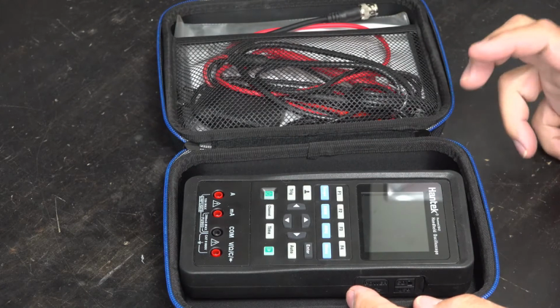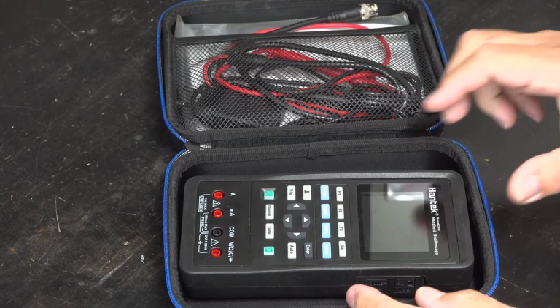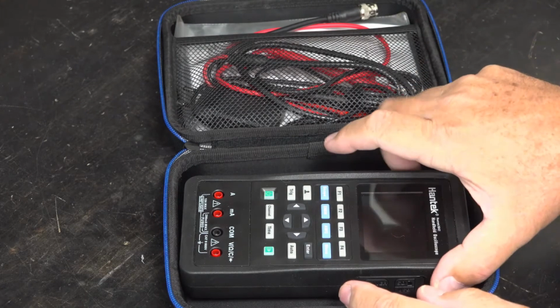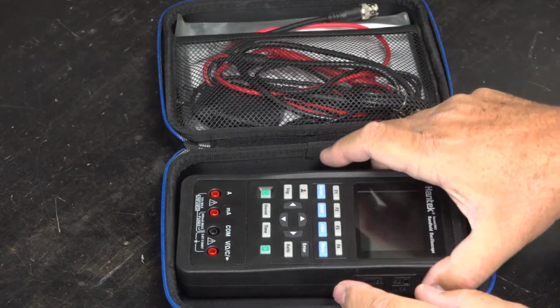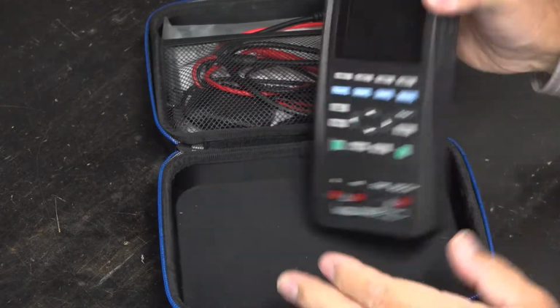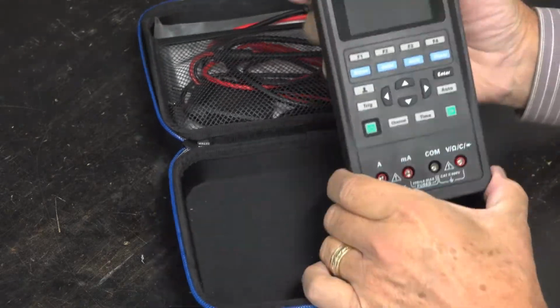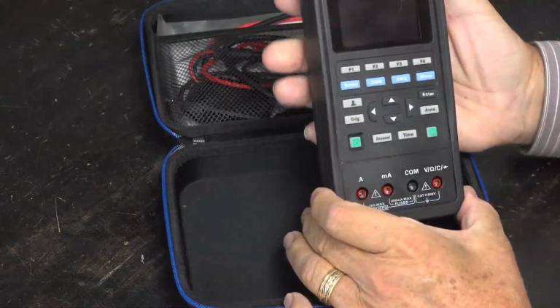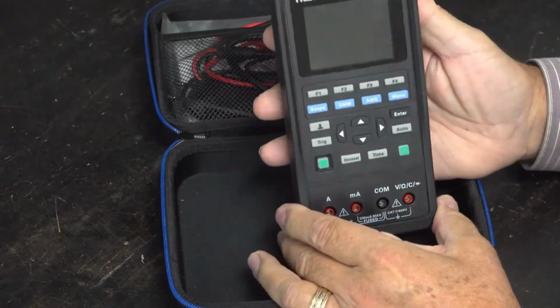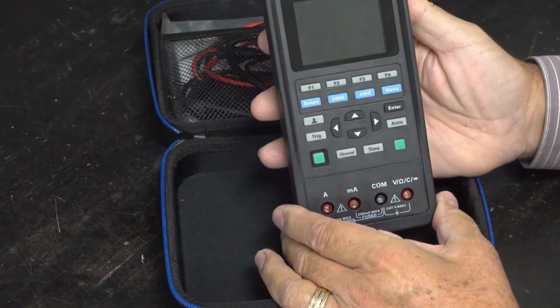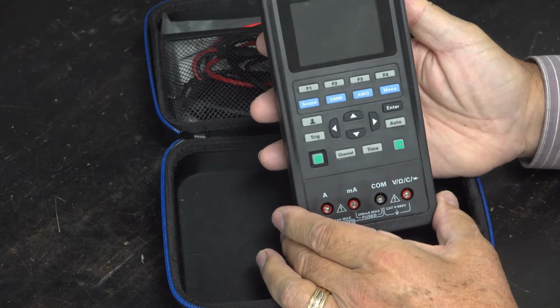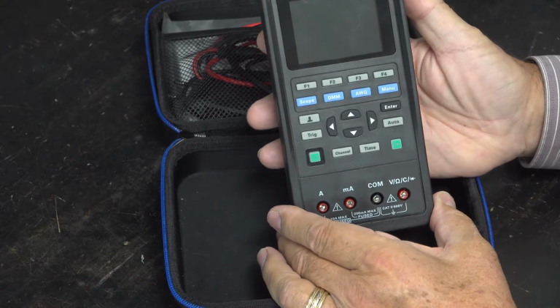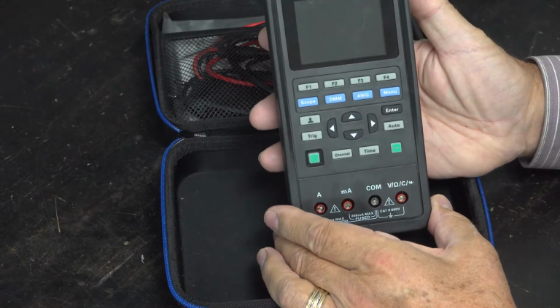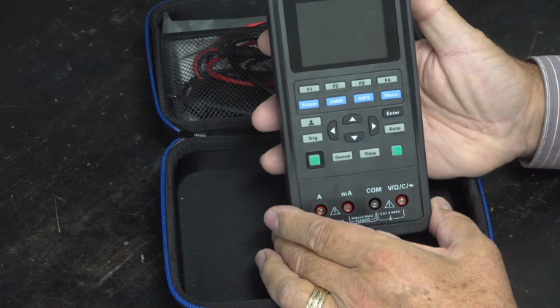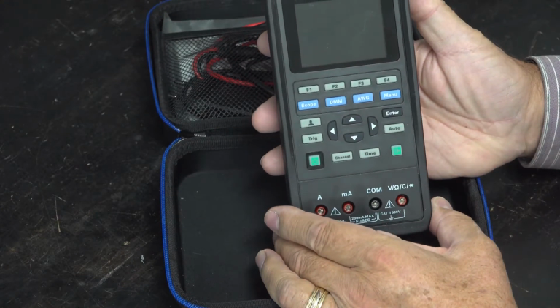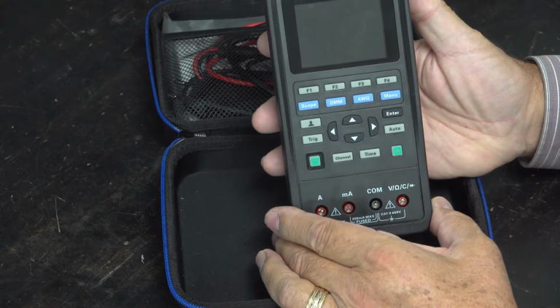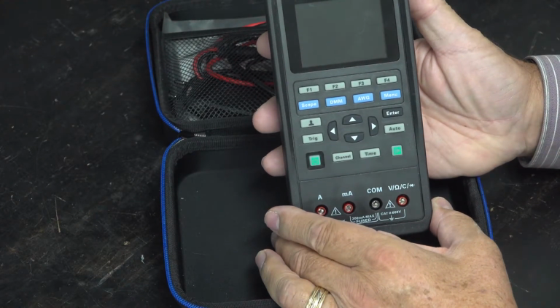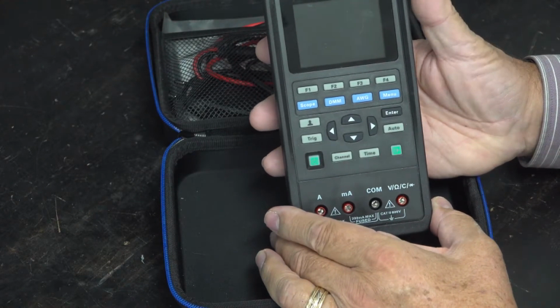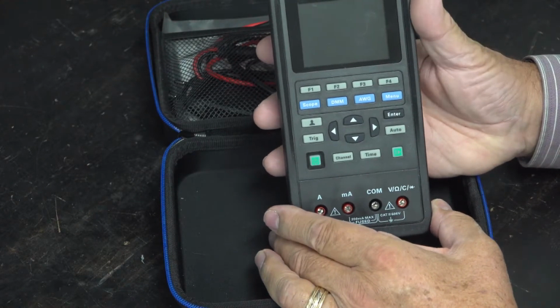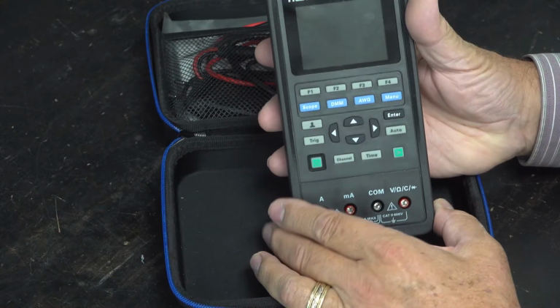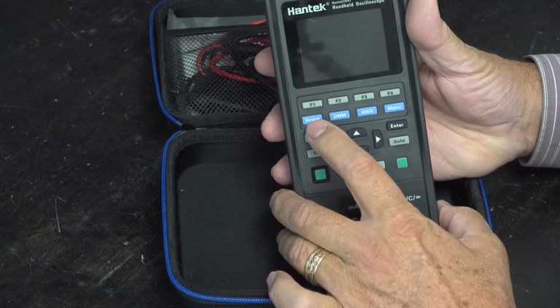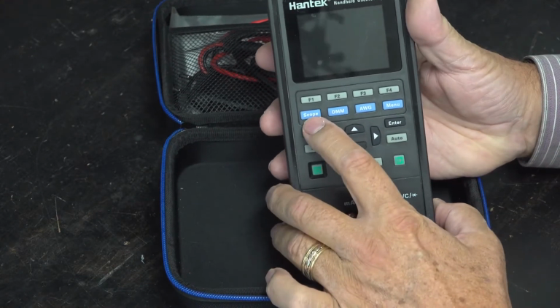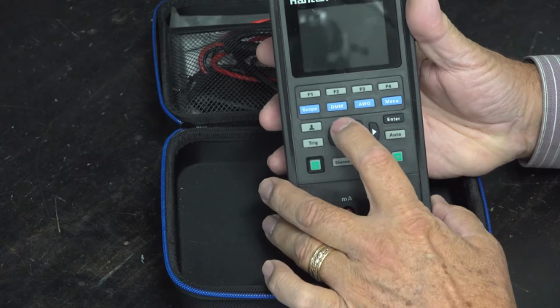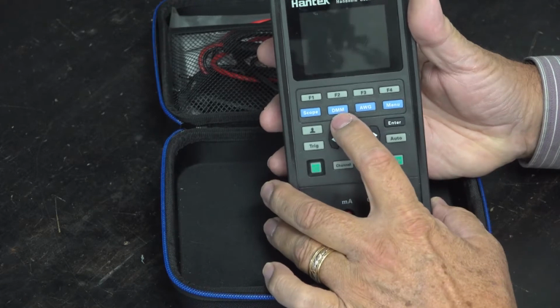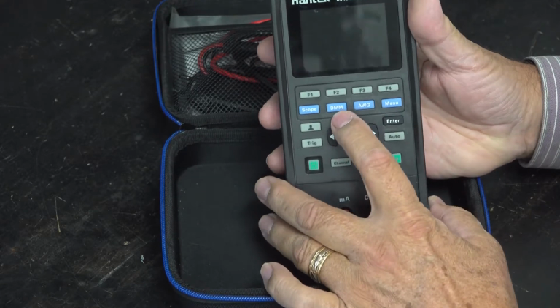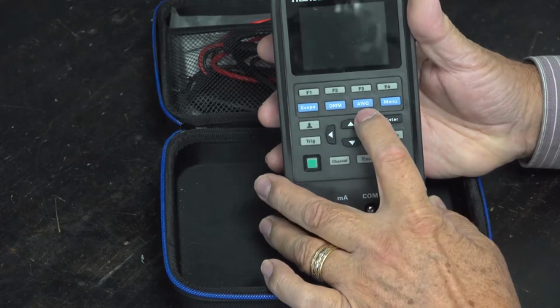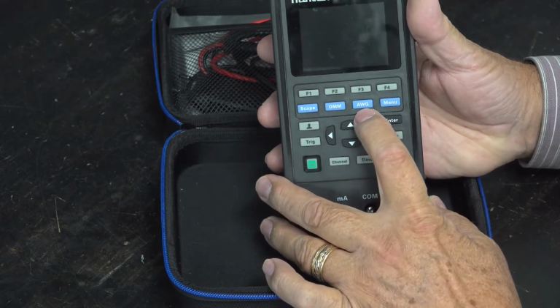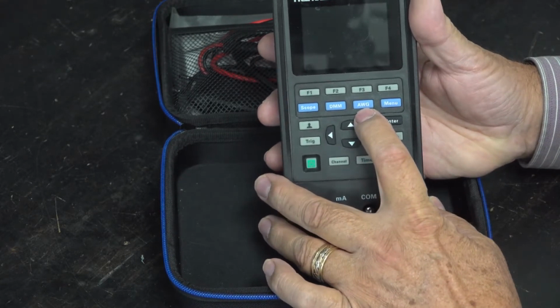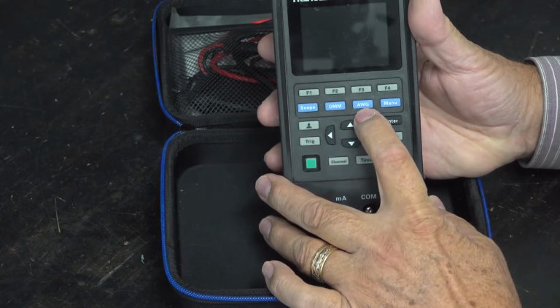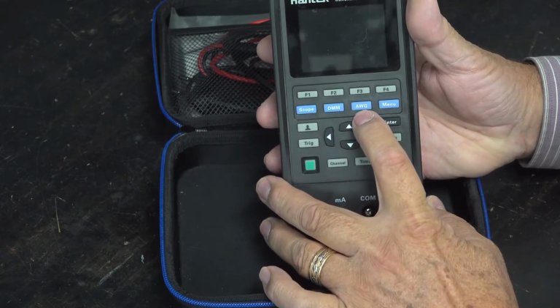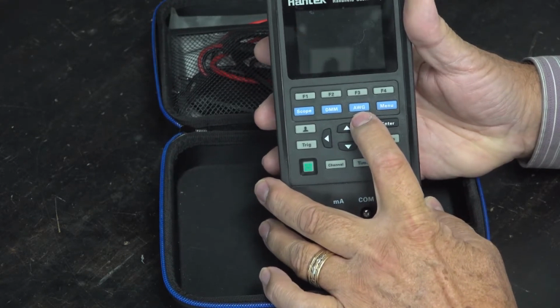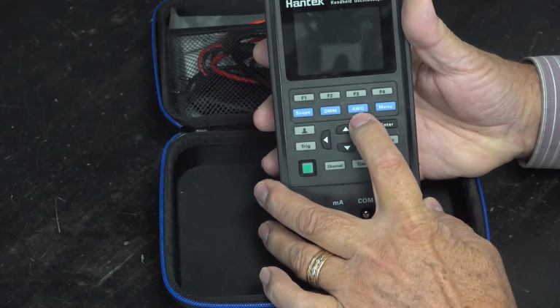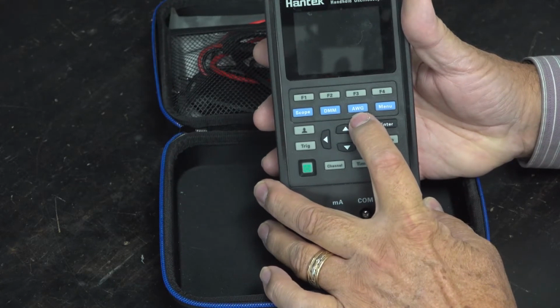Your kit will be slightly different. It comes with the Hantech unit, which has the scope, the digital multimeter, and the arbitrary waveform generator functions included.